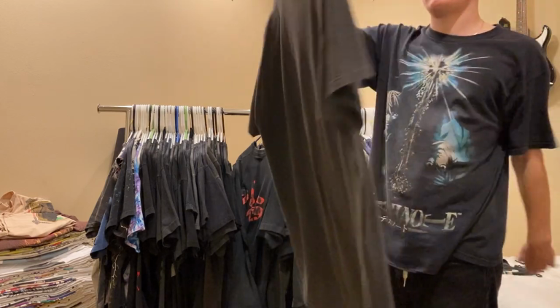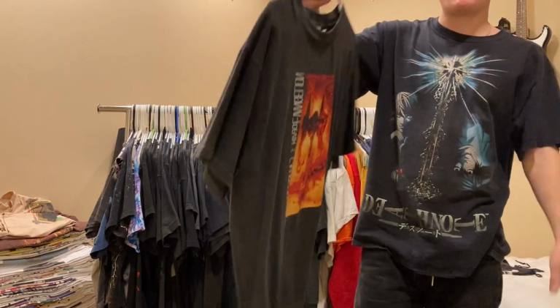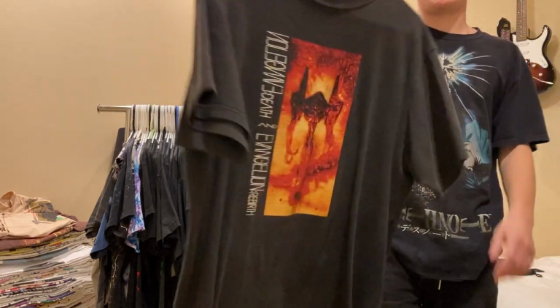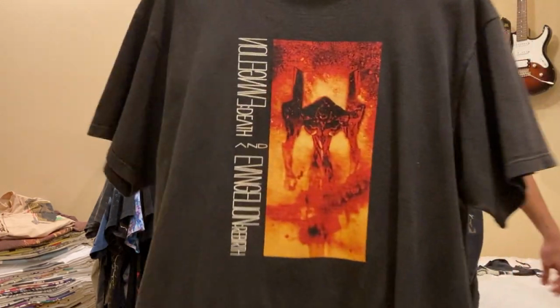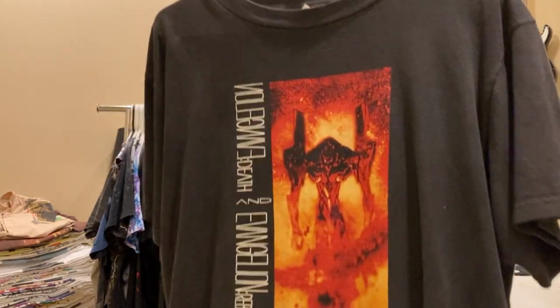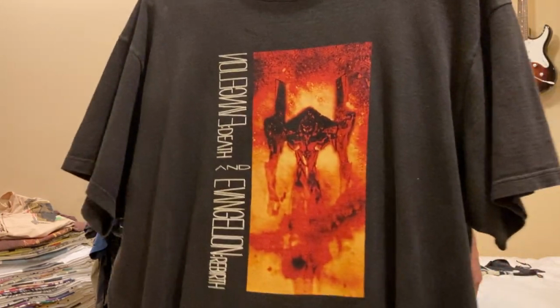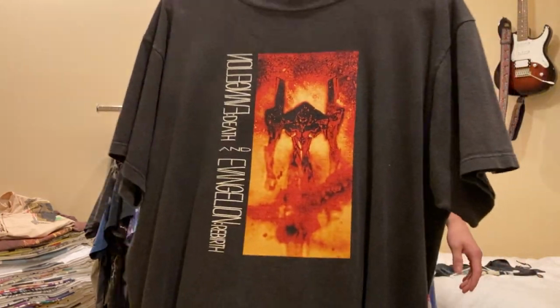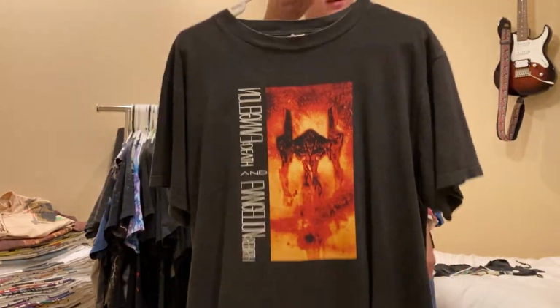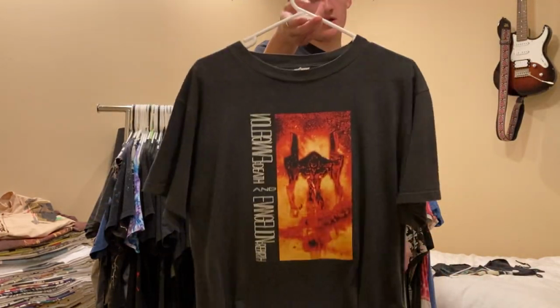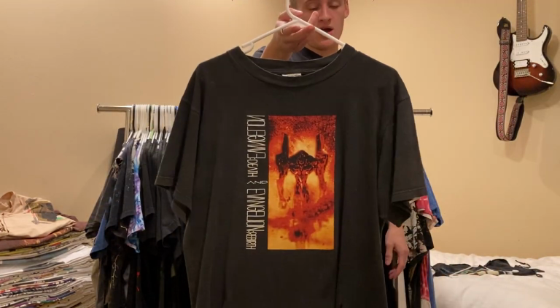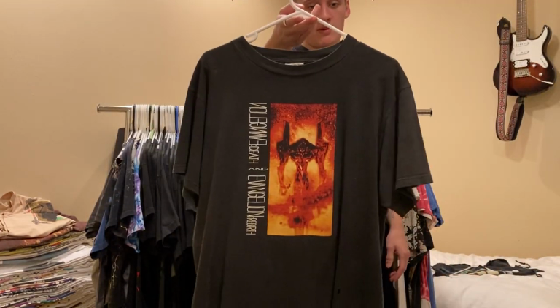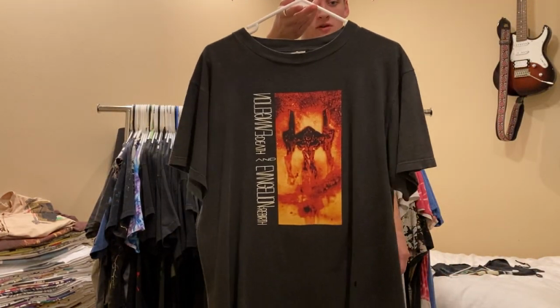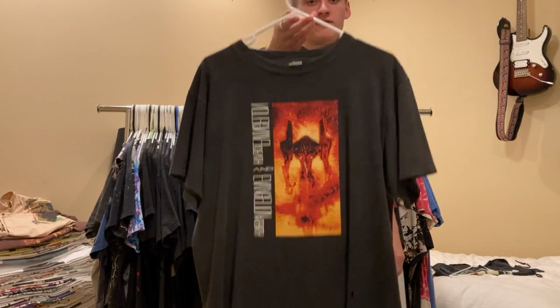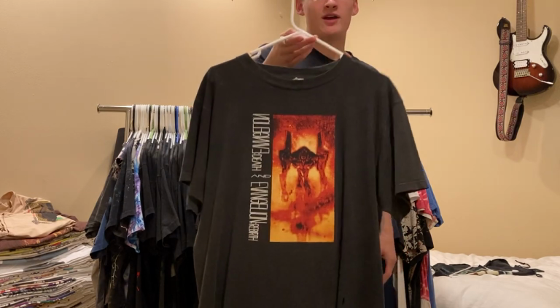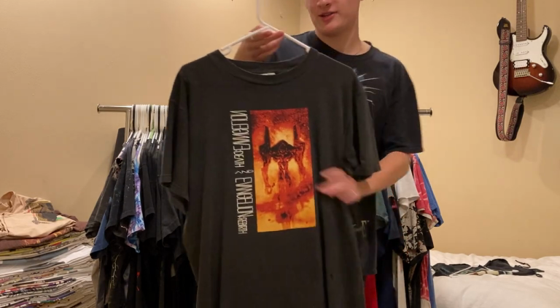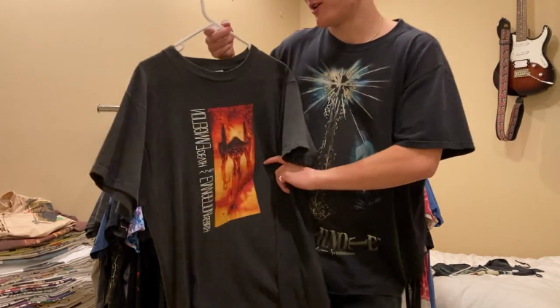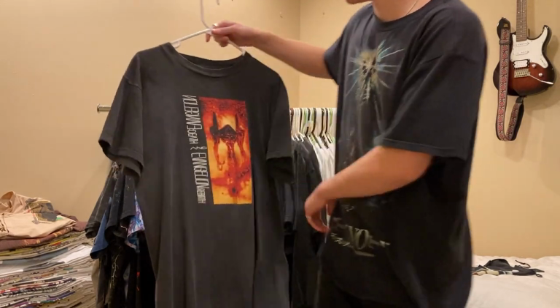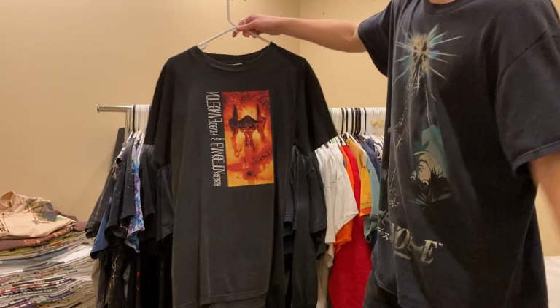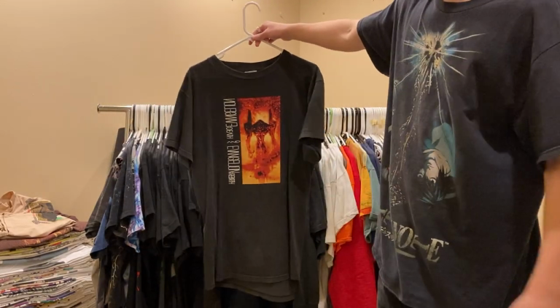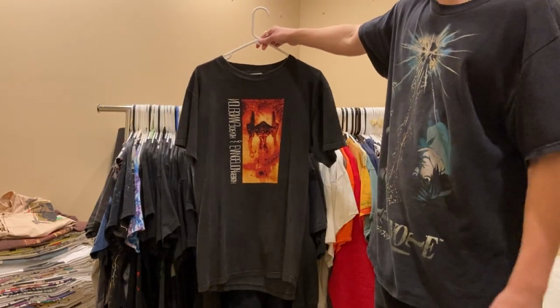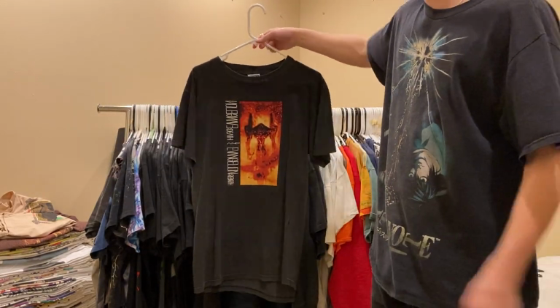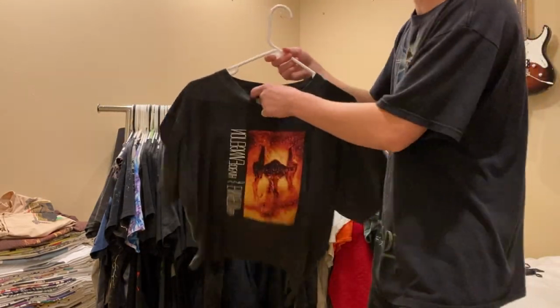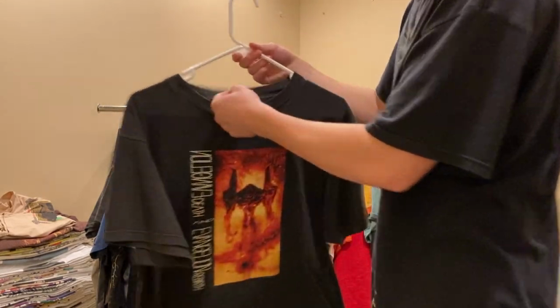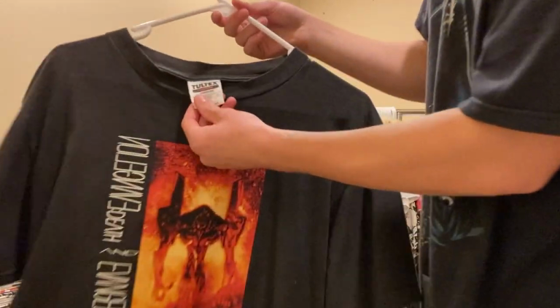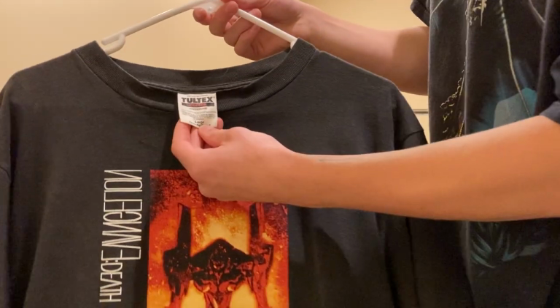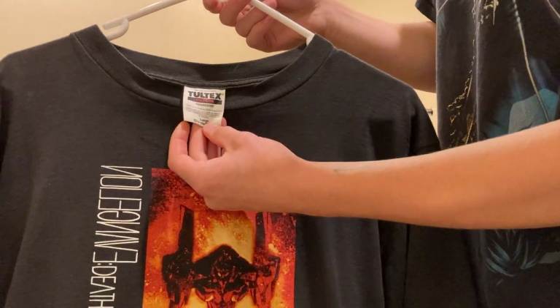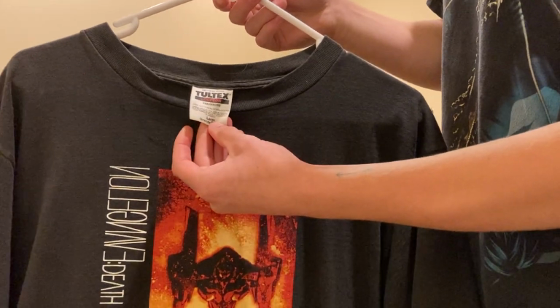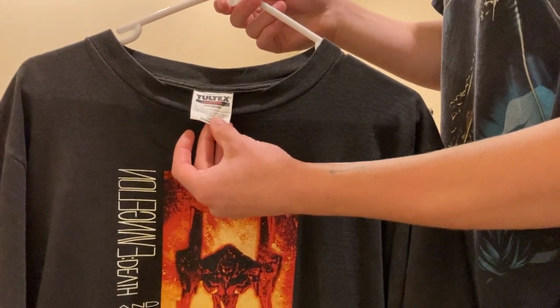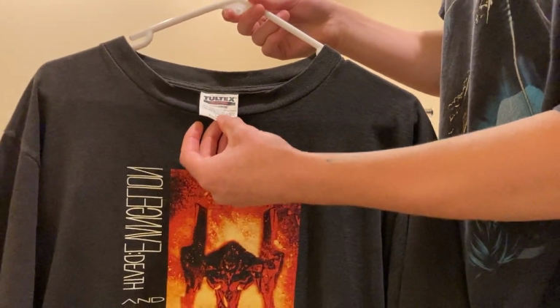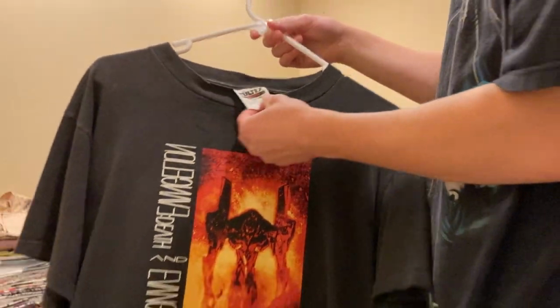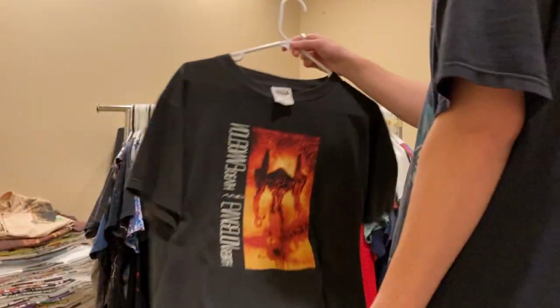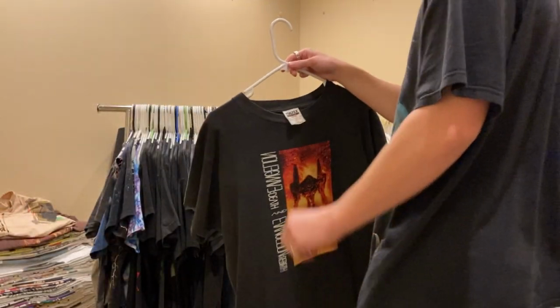Moving on, Death and Rebirth Neon Genesis Evangelion tee - by far my favorite anime show. Super sick, size large on a Tultex. Never for sale.